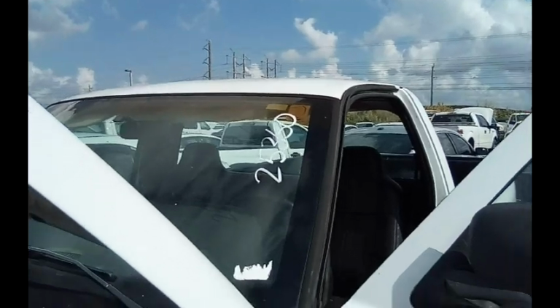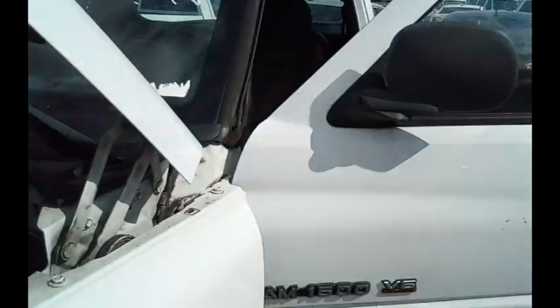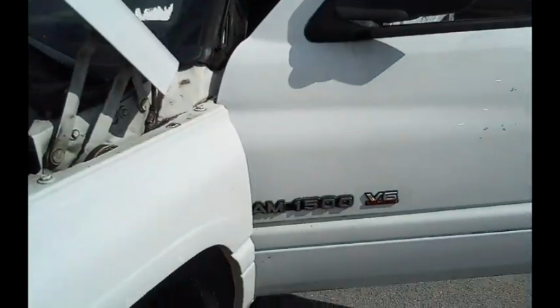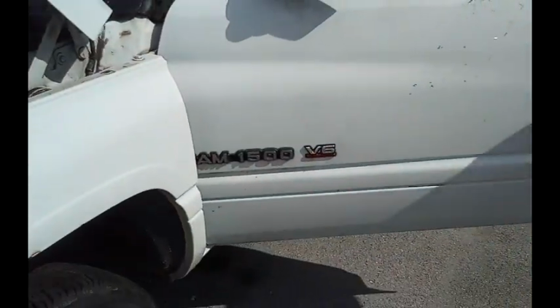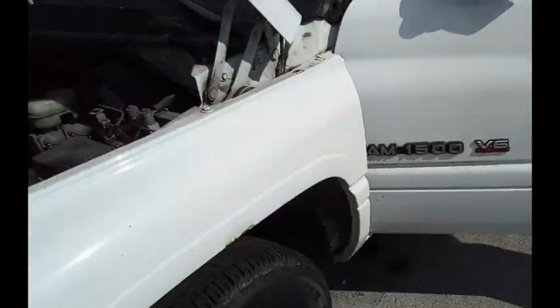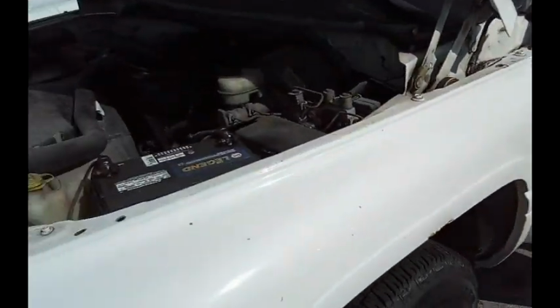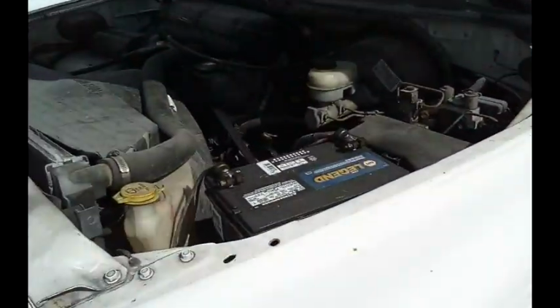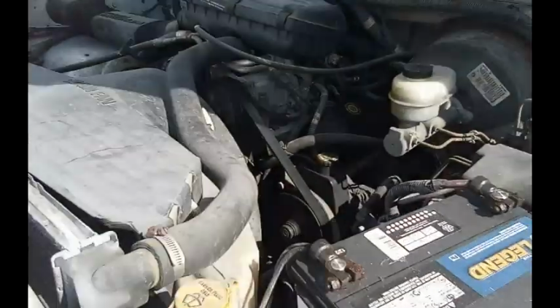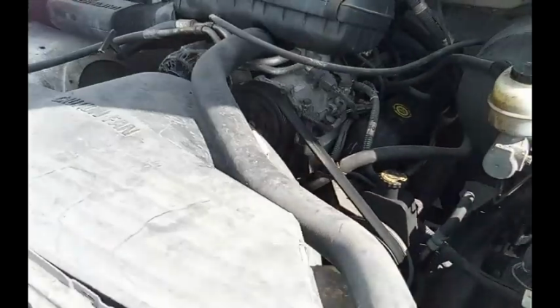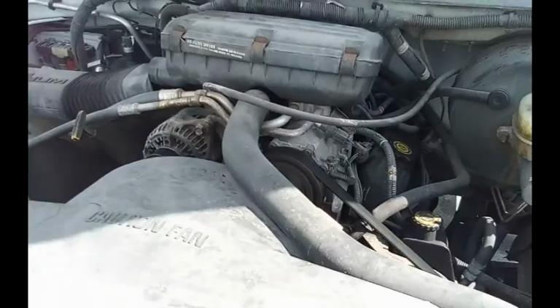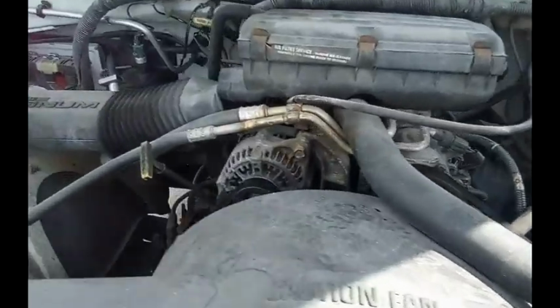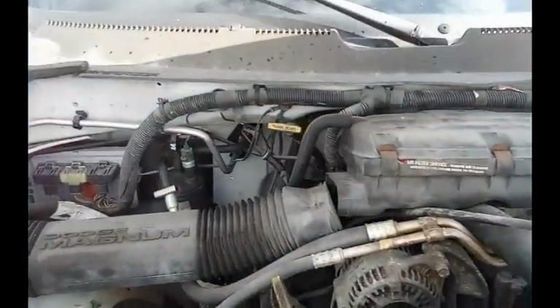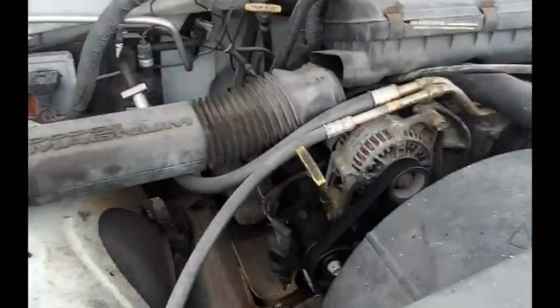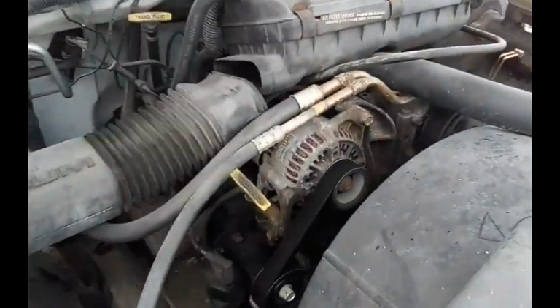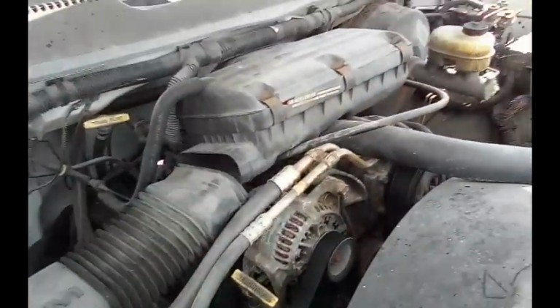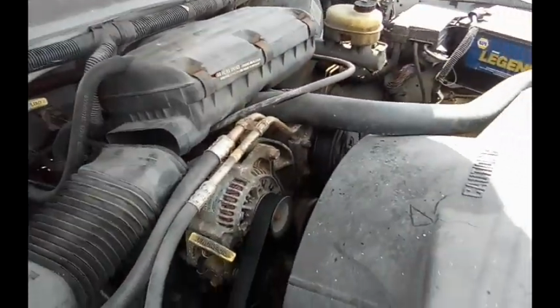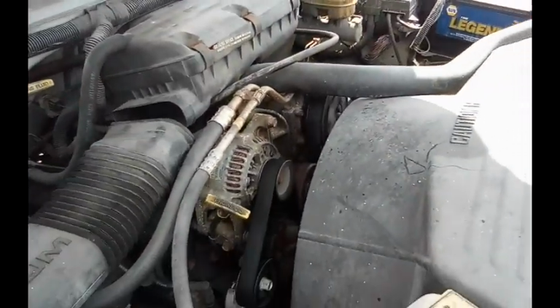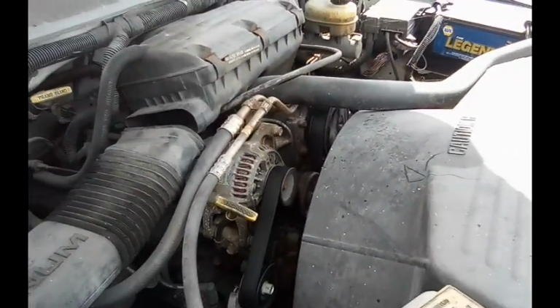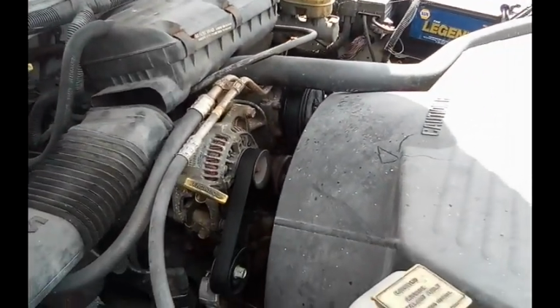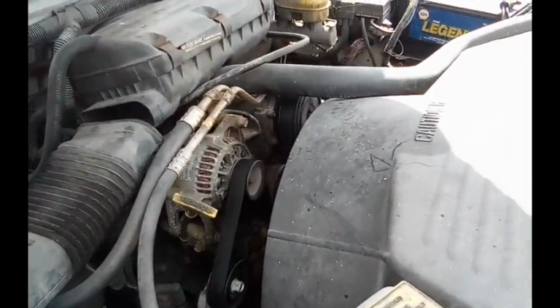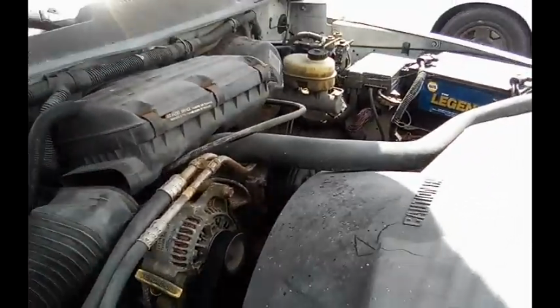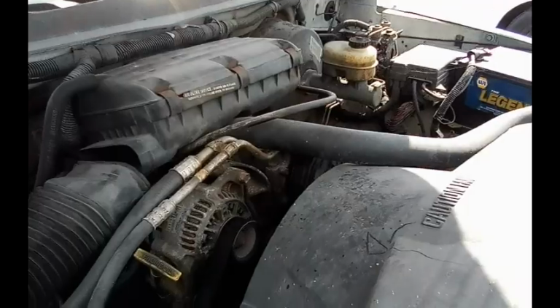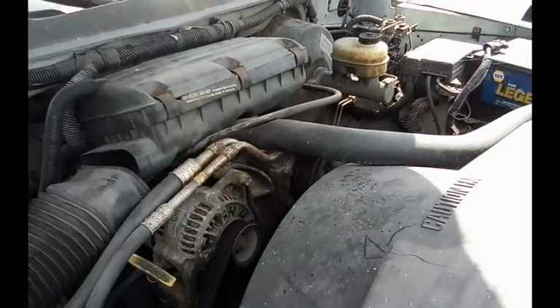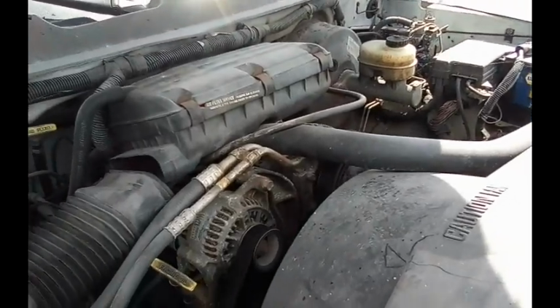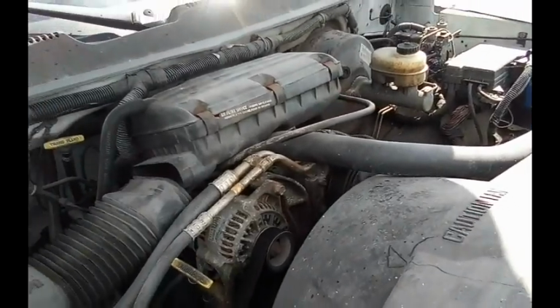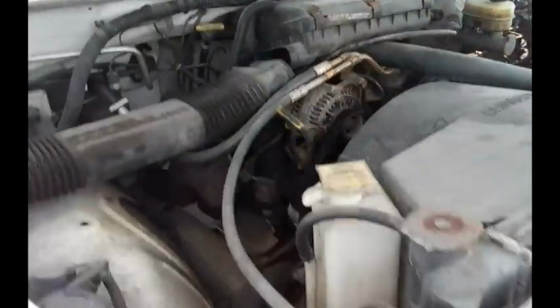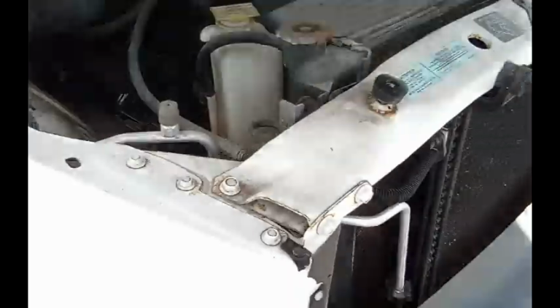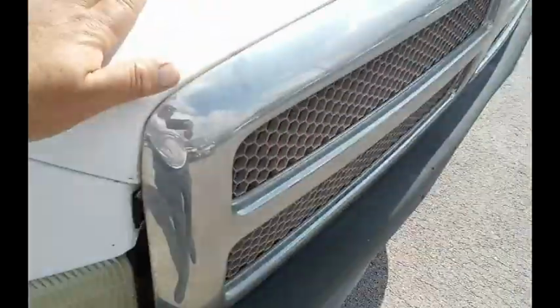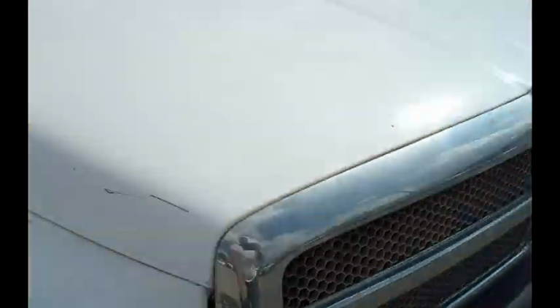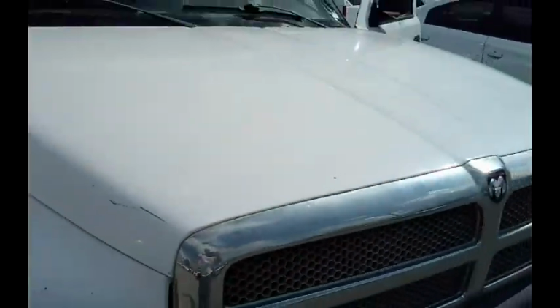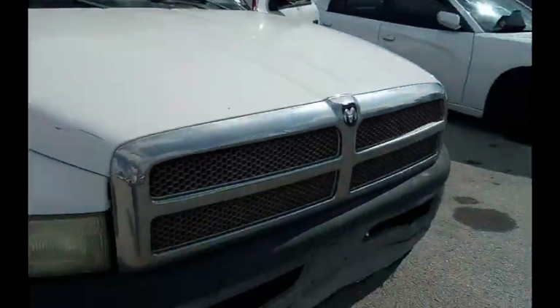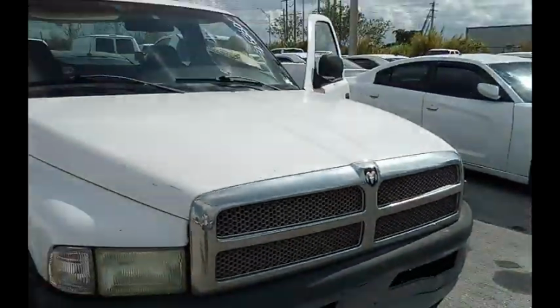This is a Dodge Ram 1500. As you can see and hear, it starts up. We're going to roll this car forward.